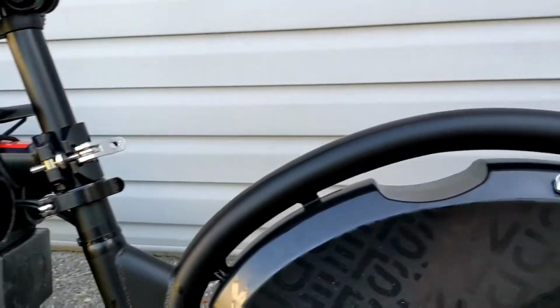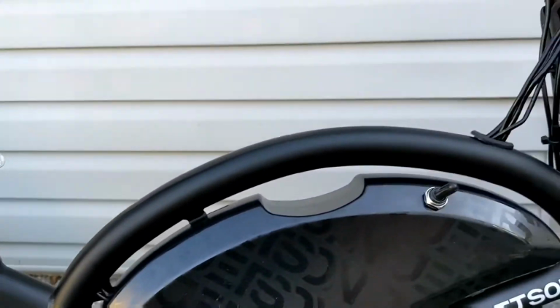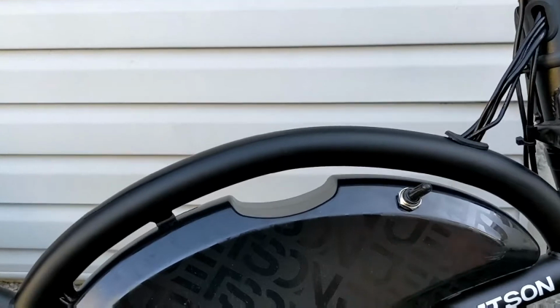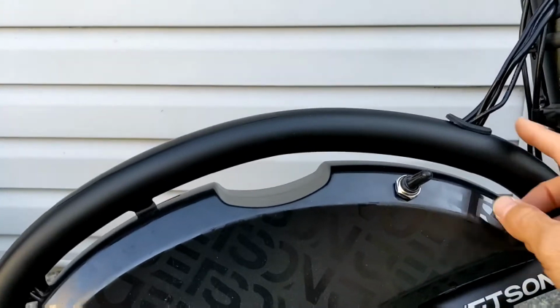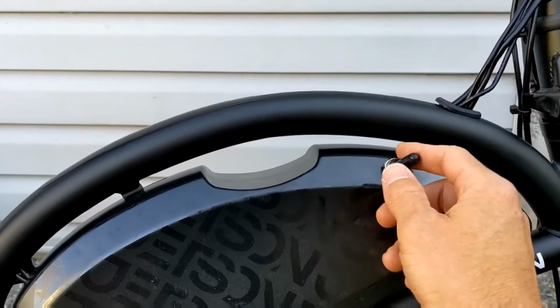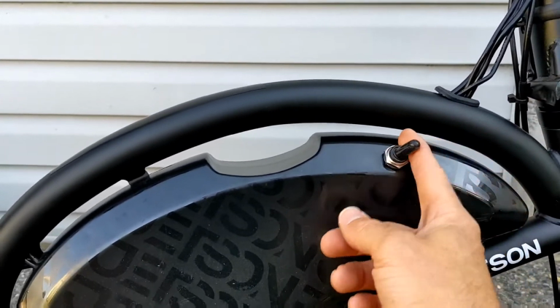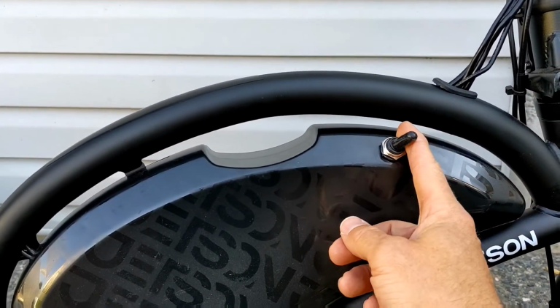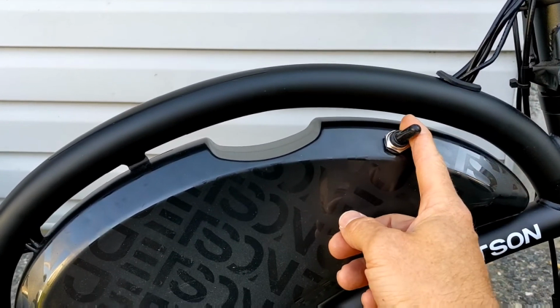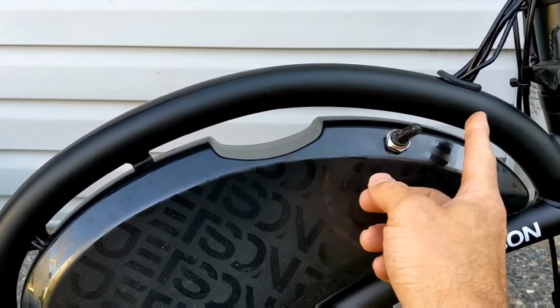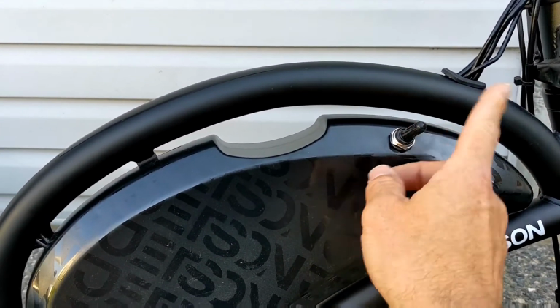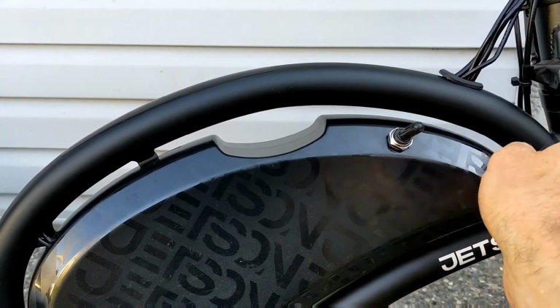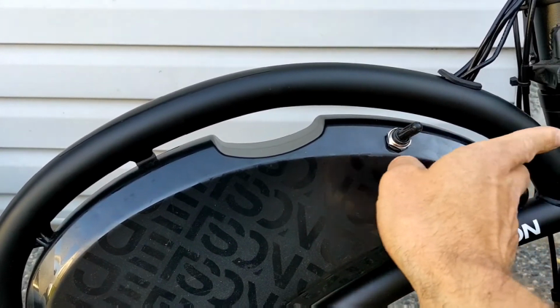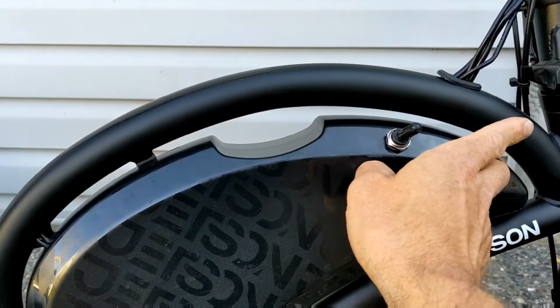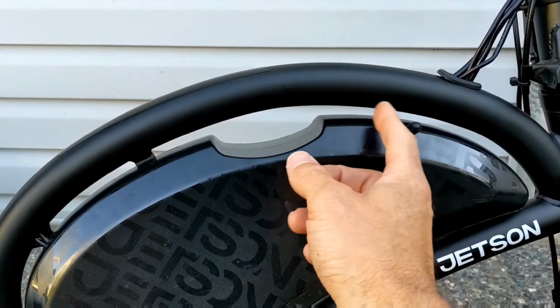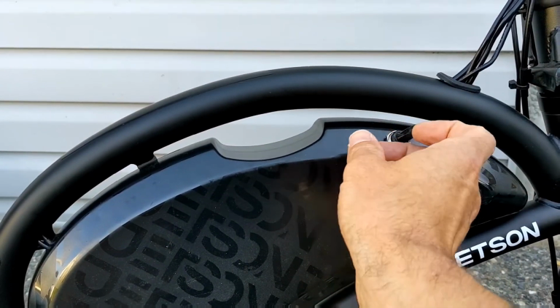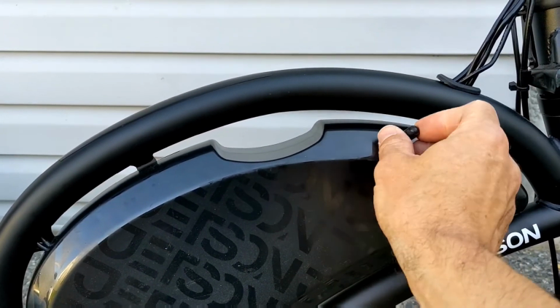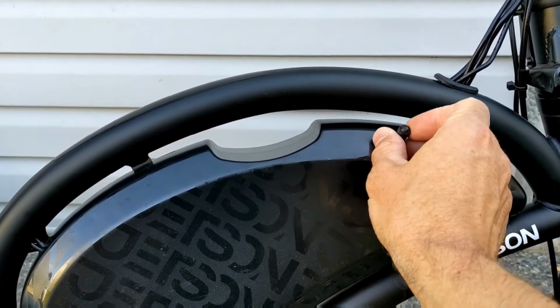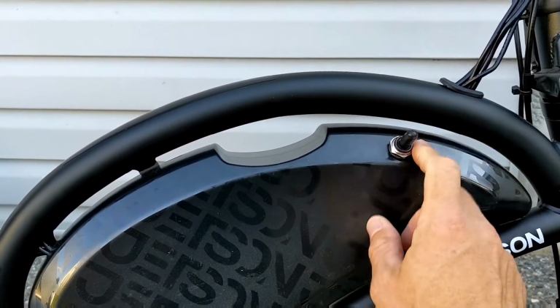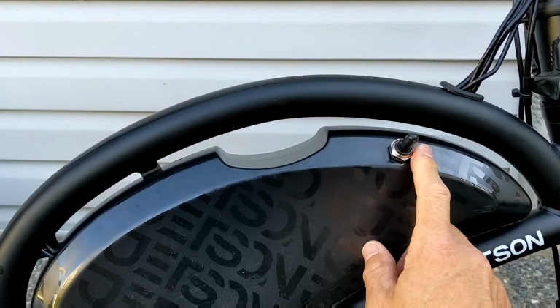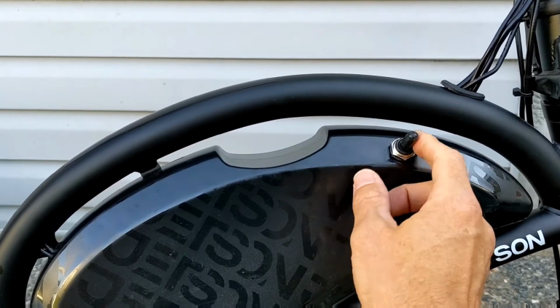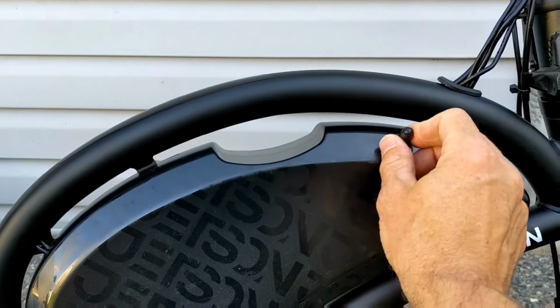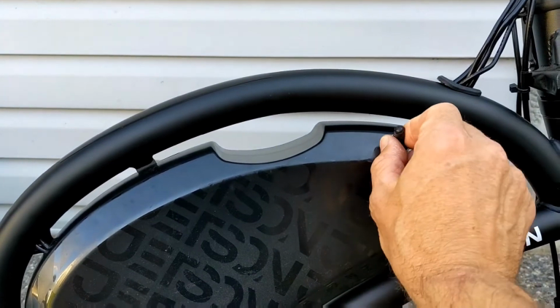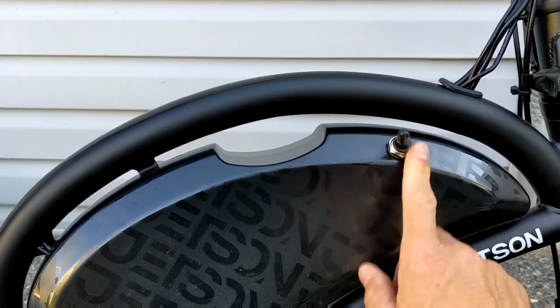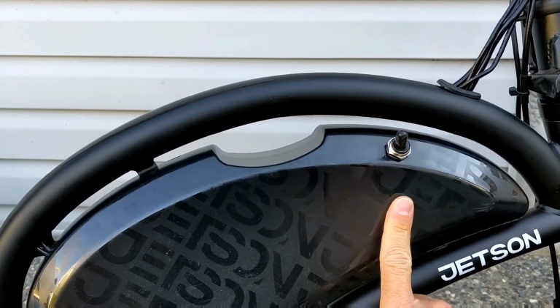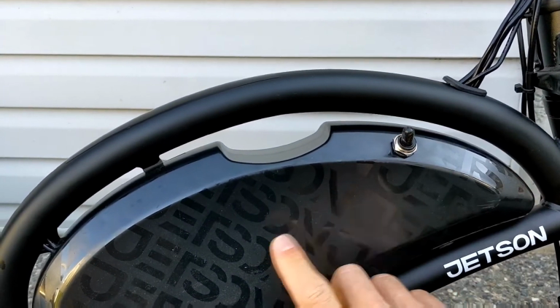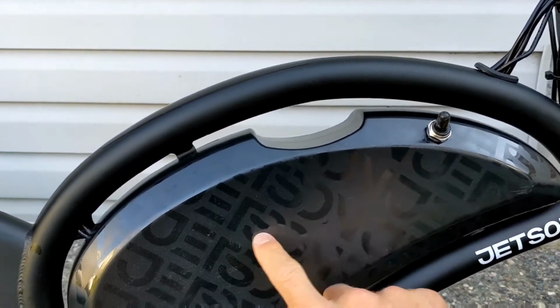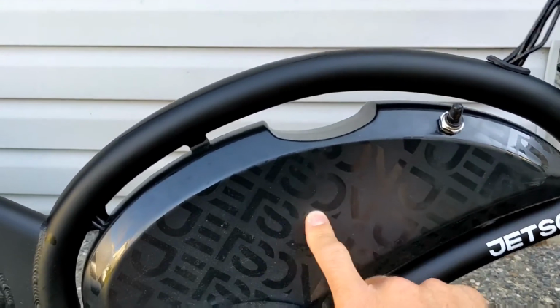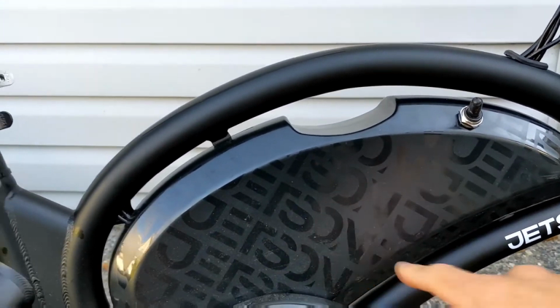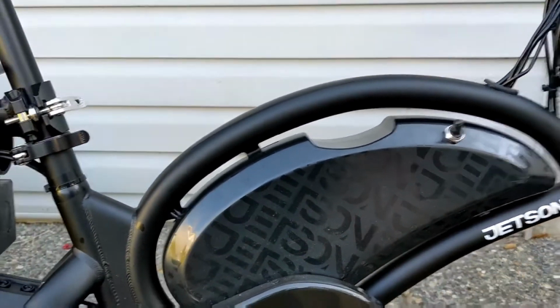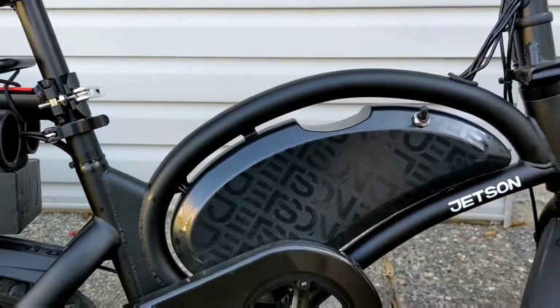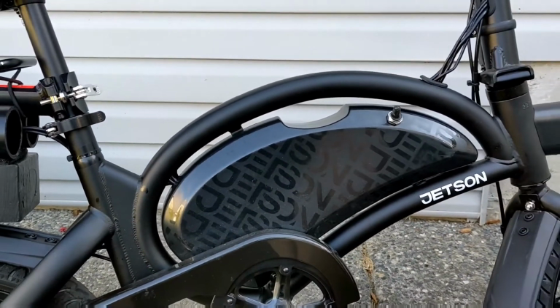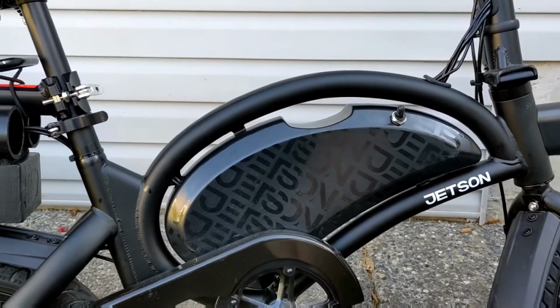You can switch between the batteries with this switch right here. Forward position is the 48 volt, middle is off, and back is the 36 volt battery that's inside.